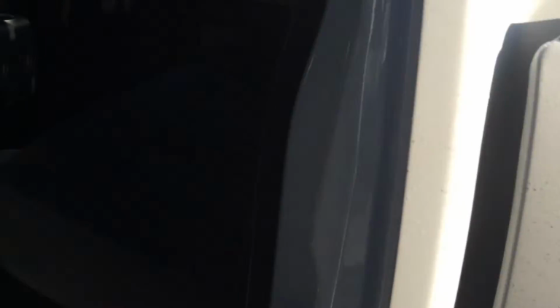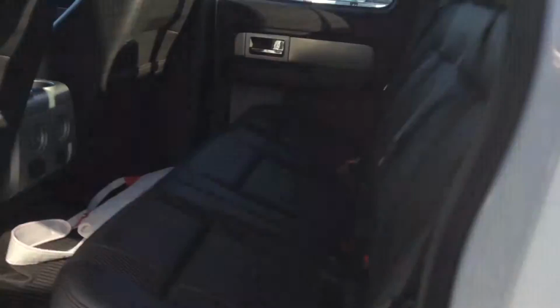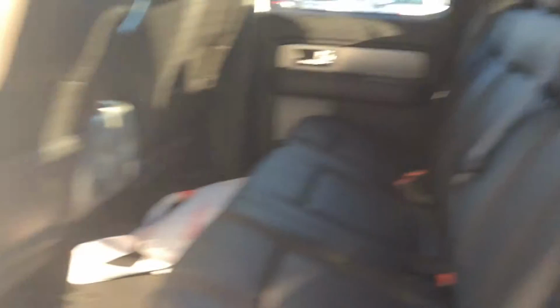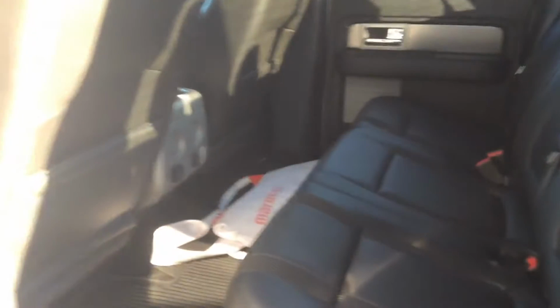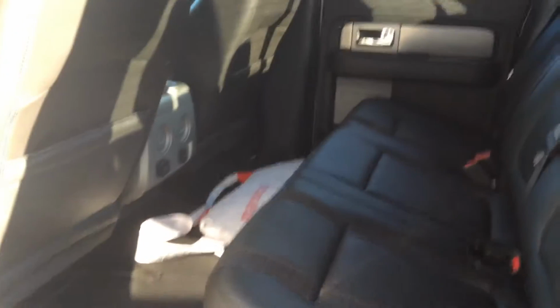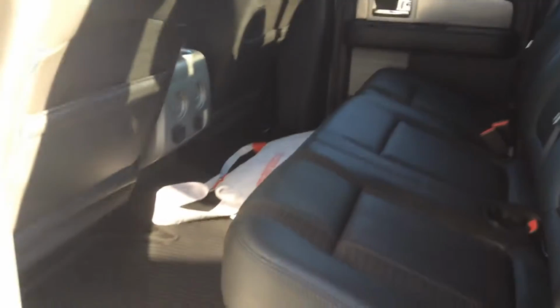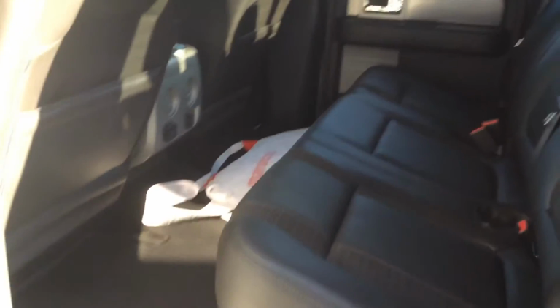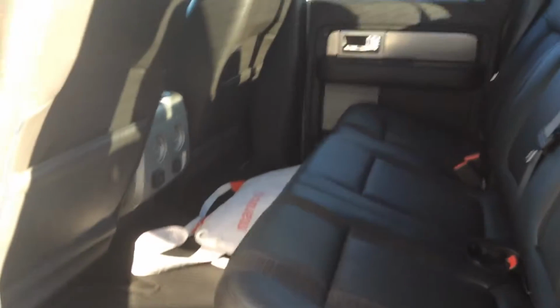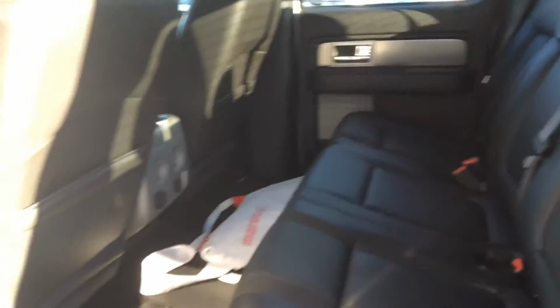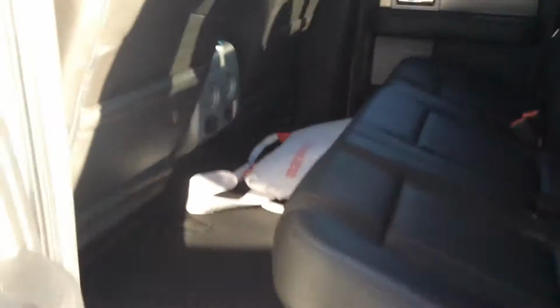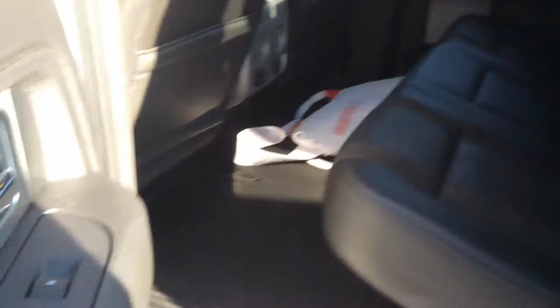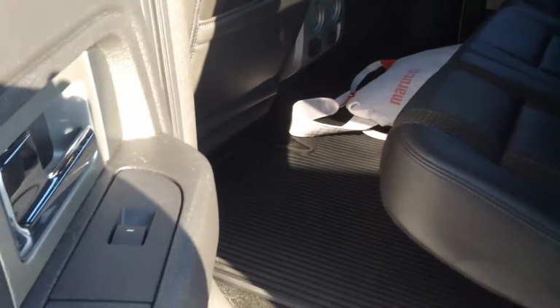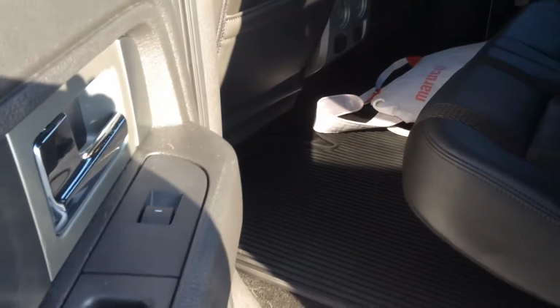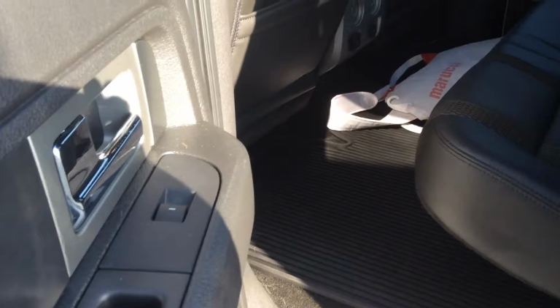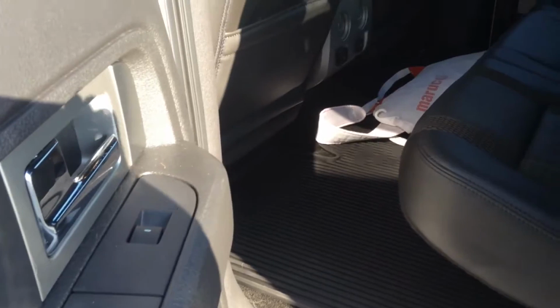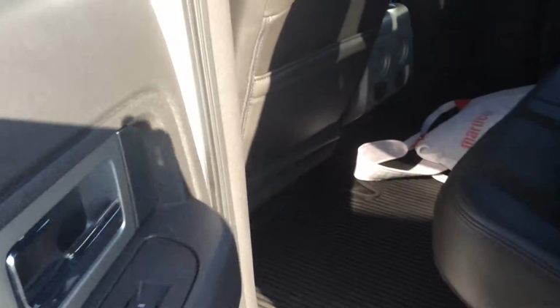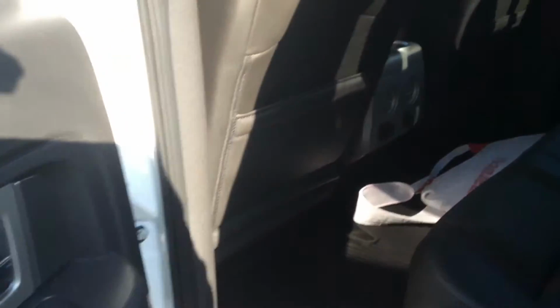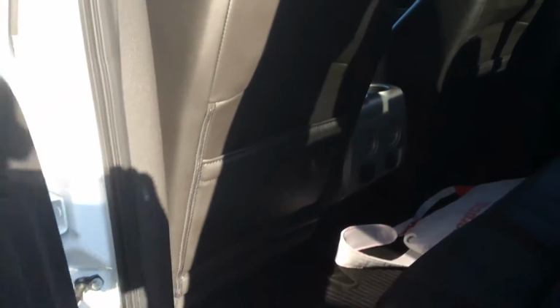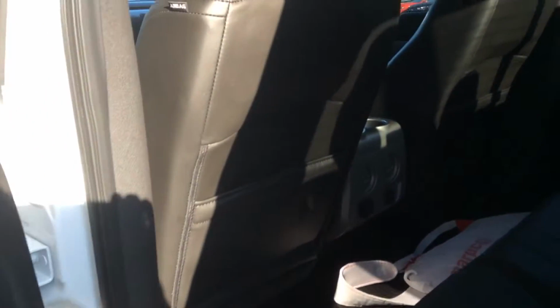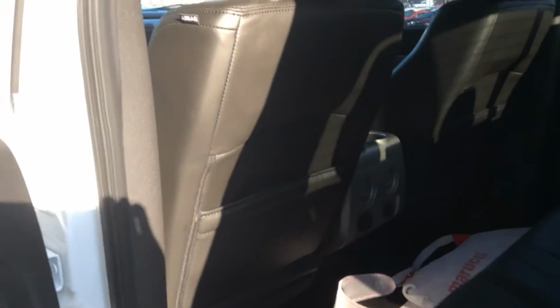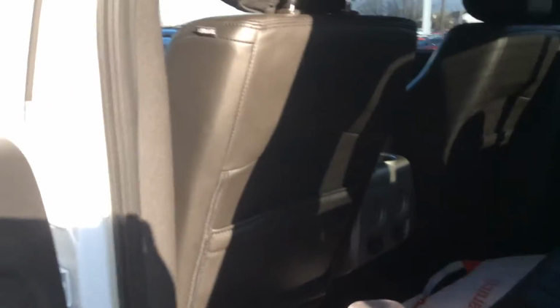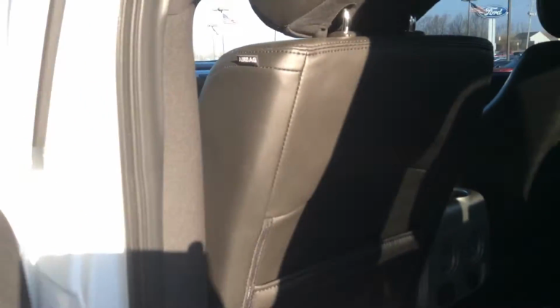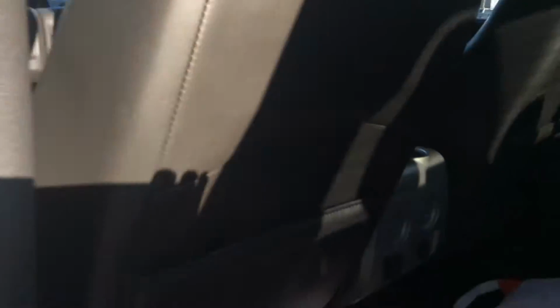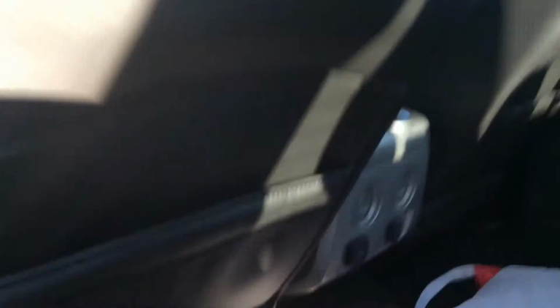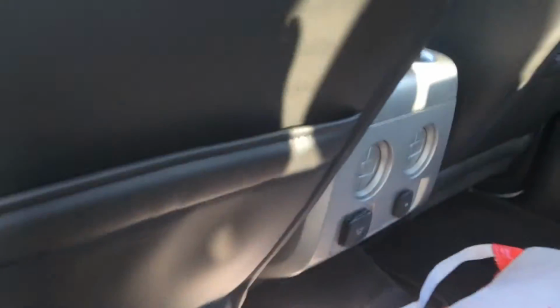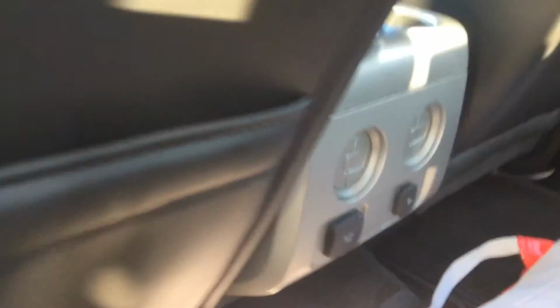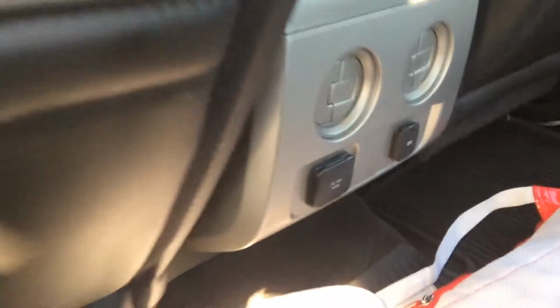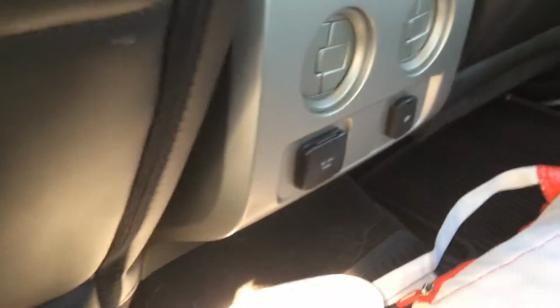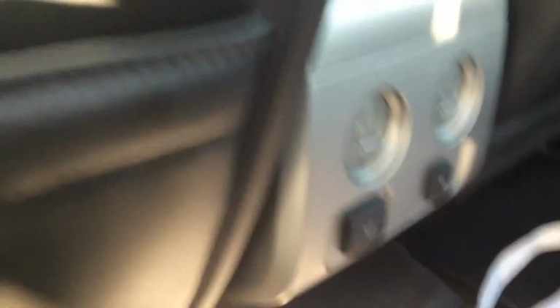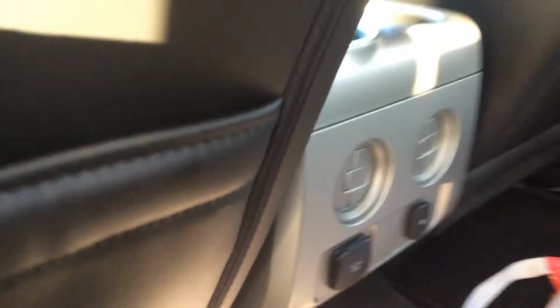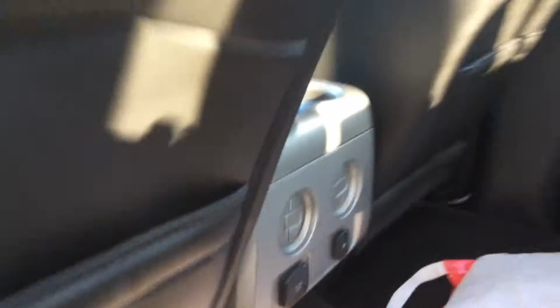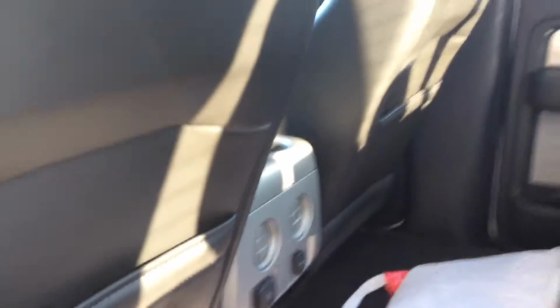Lots of back seat space in the Raptor — lots of leg room — and also the weather floor mat in the back. It does have an actual outlet, a ball outlet along with your charger outlet.